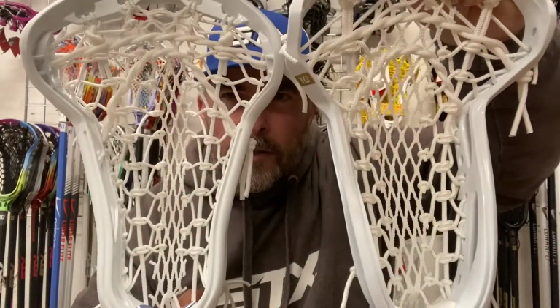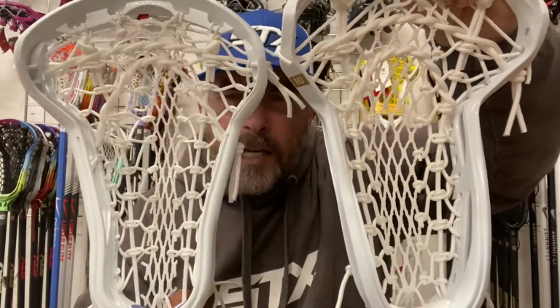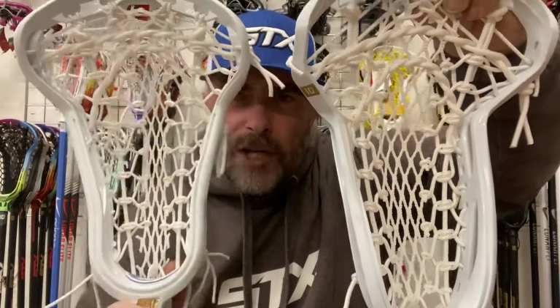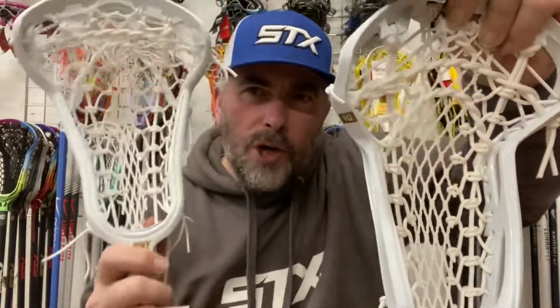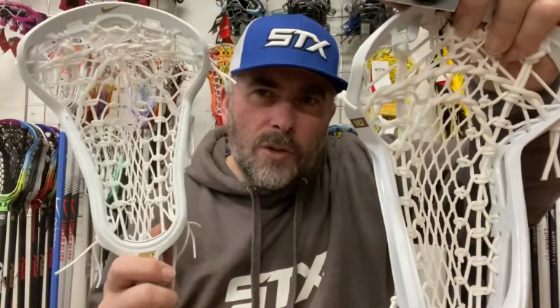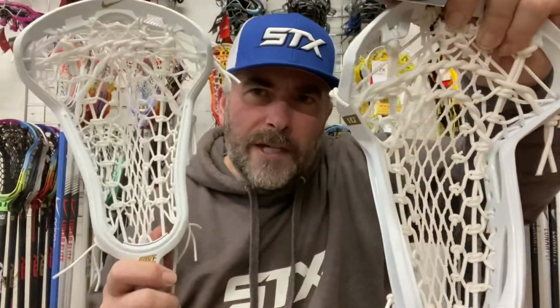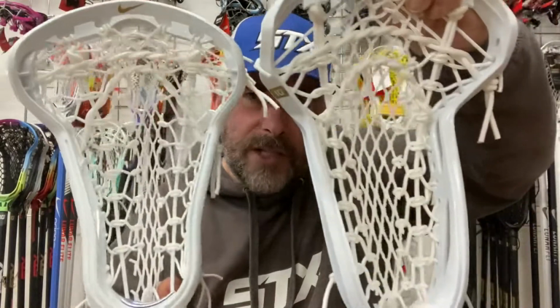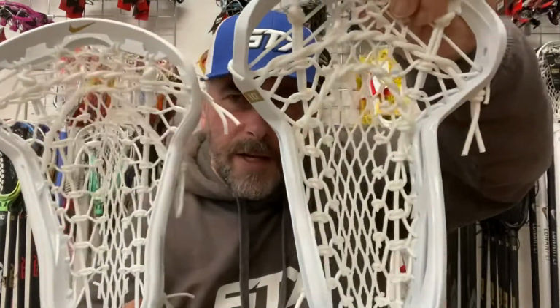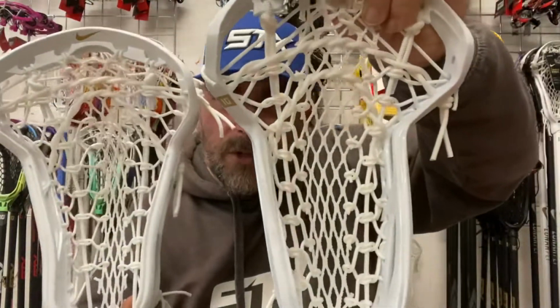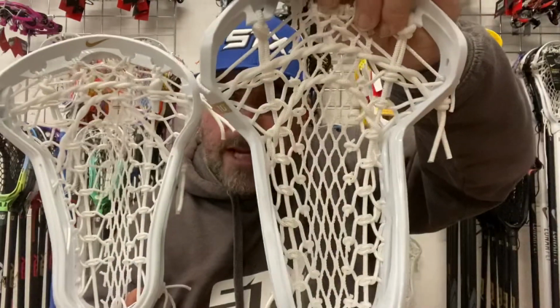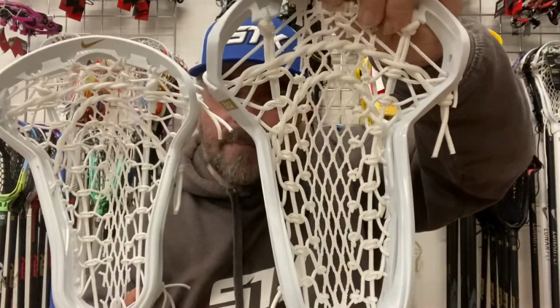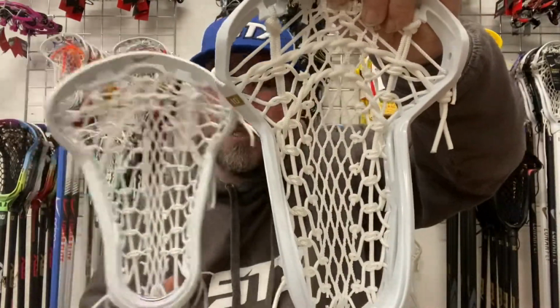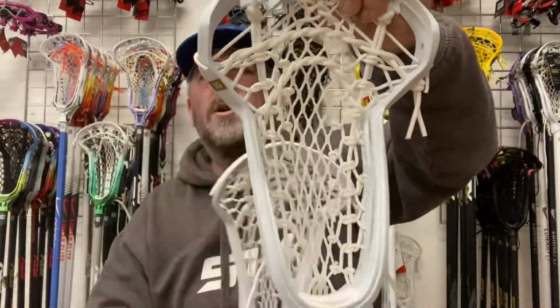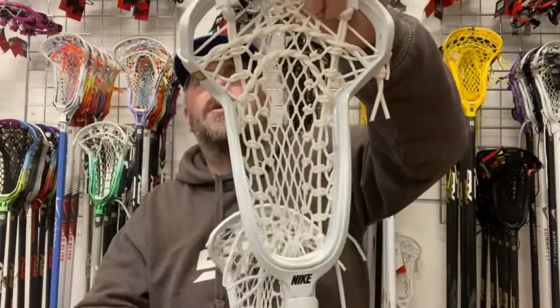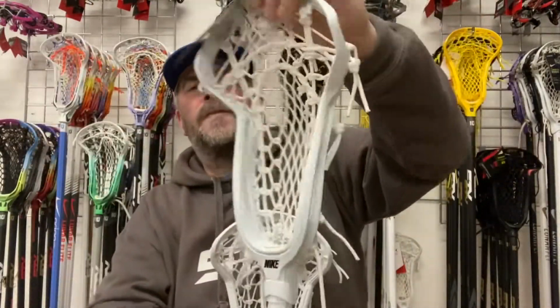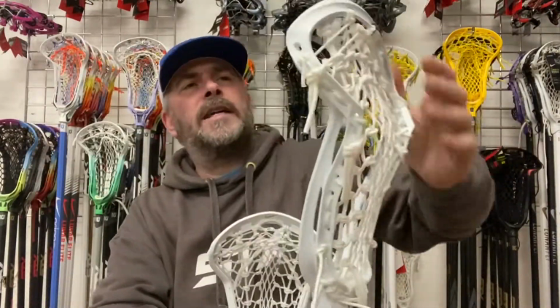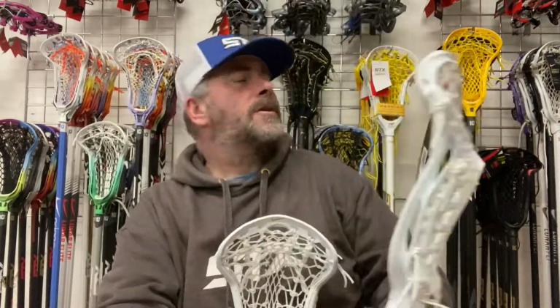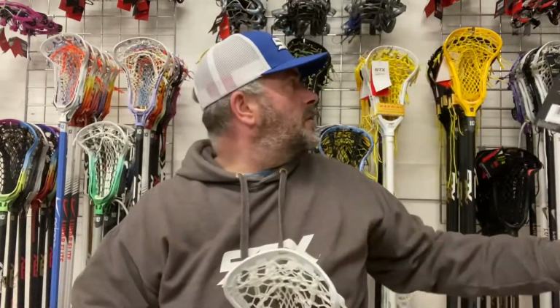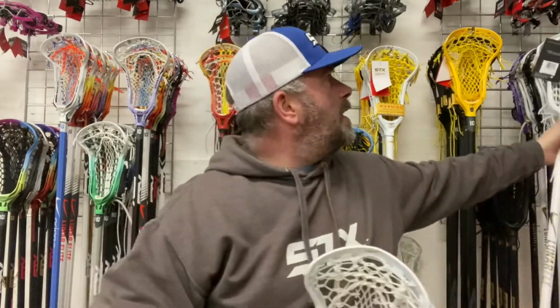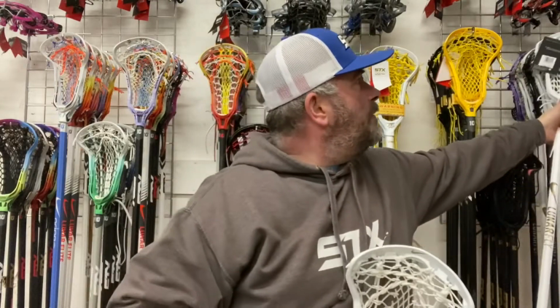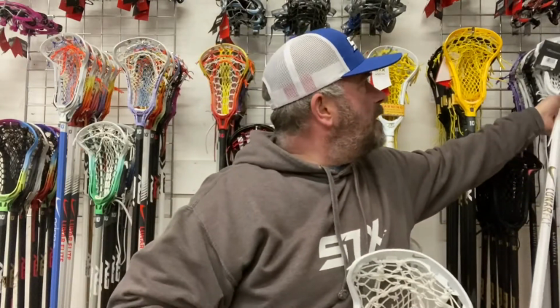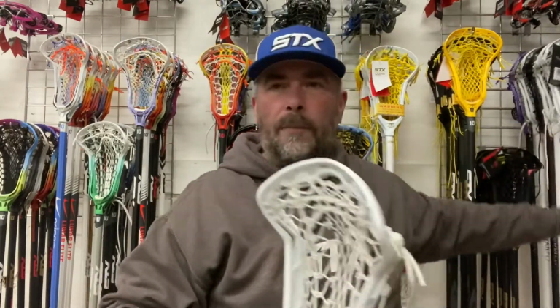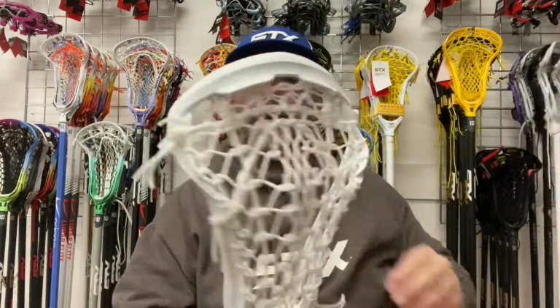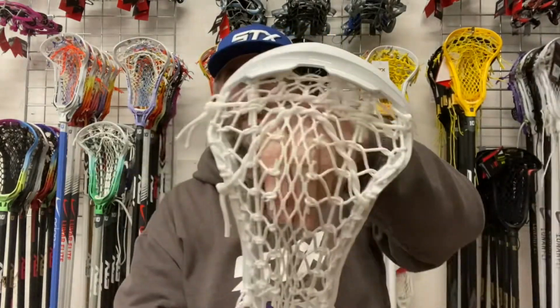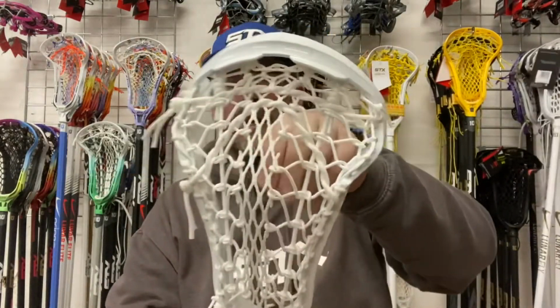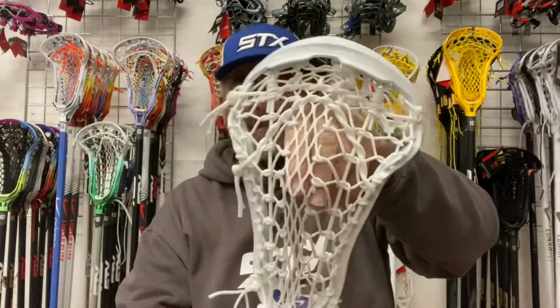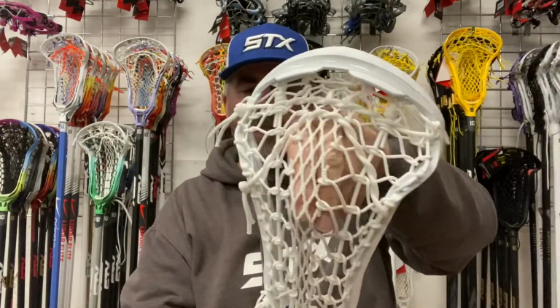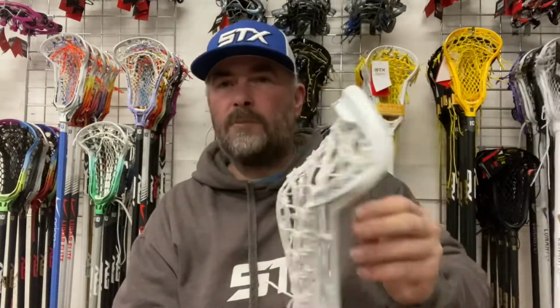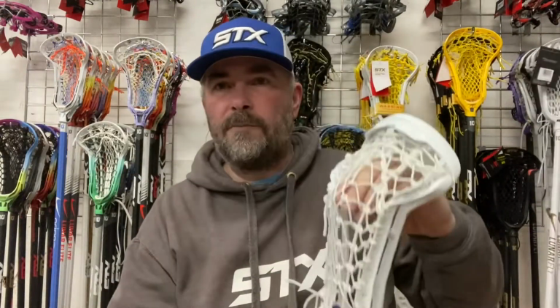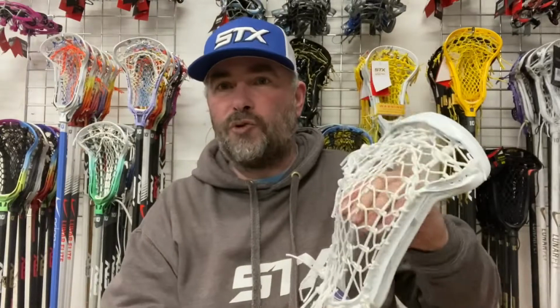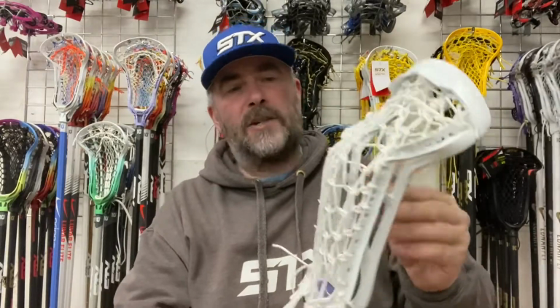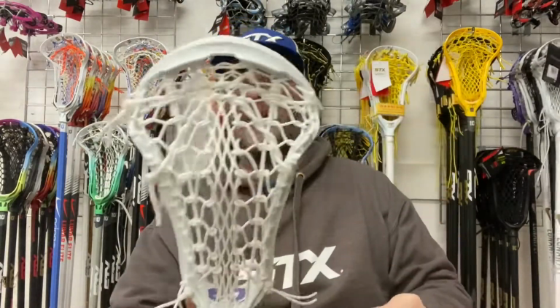The mesh runner on the Victory Elite is a lot thinner than it was on the Lunar Fly. But yeah, it's actually quite a well-strung factory stick, this.